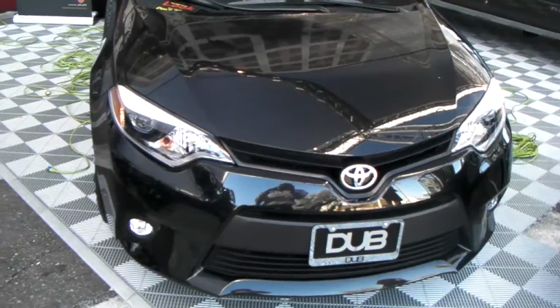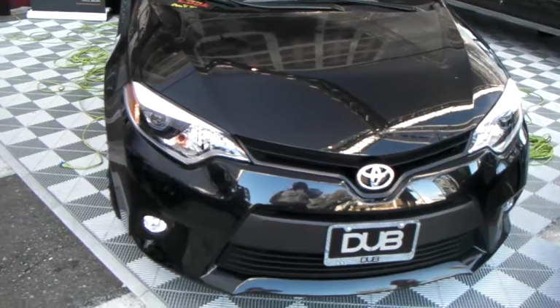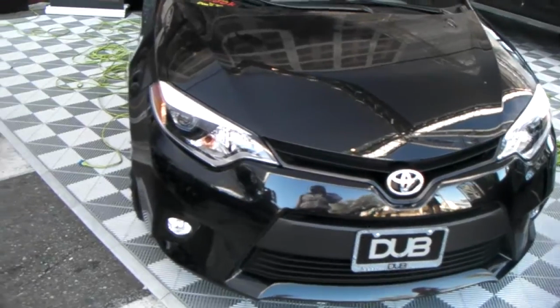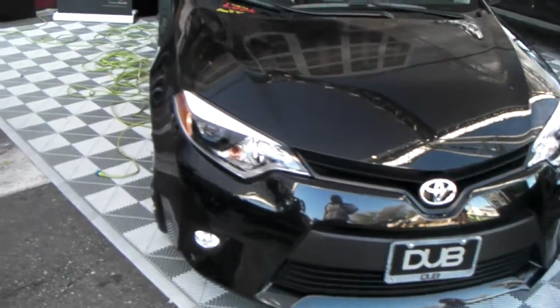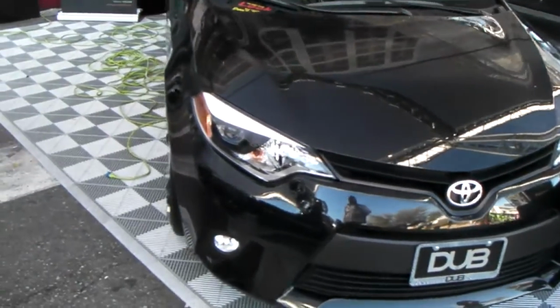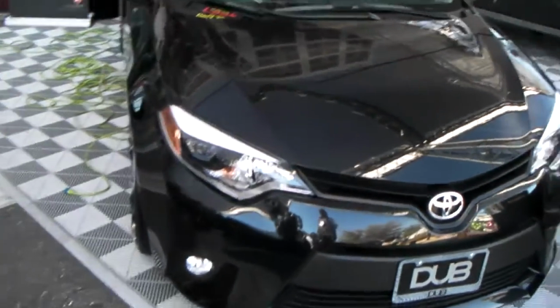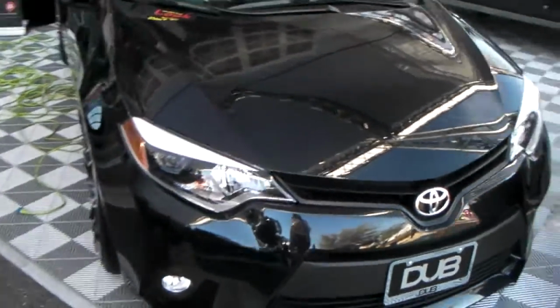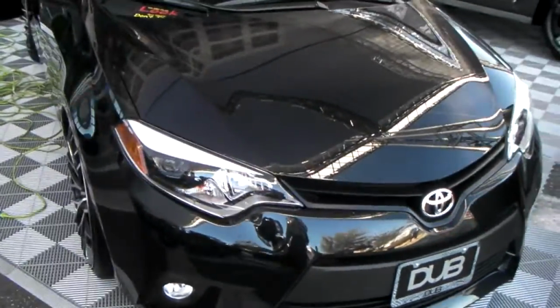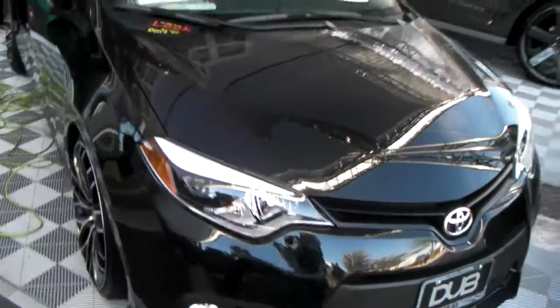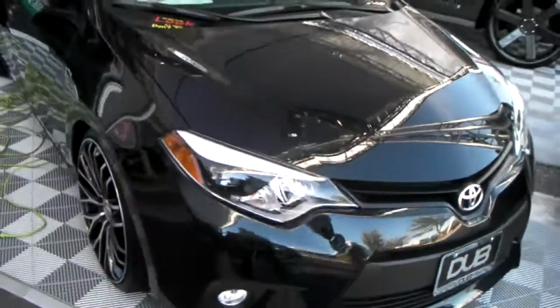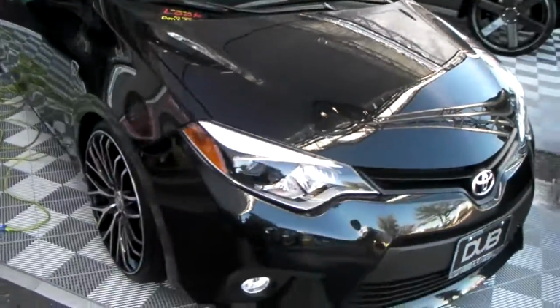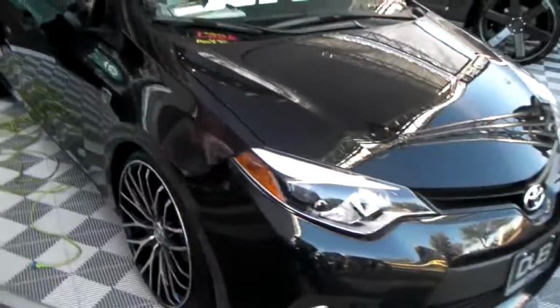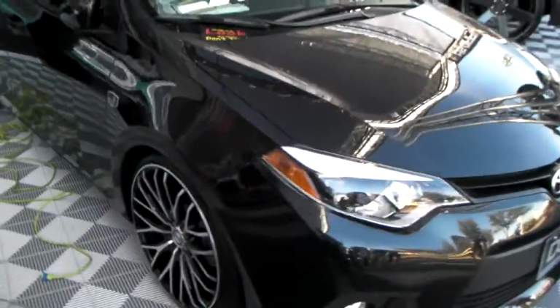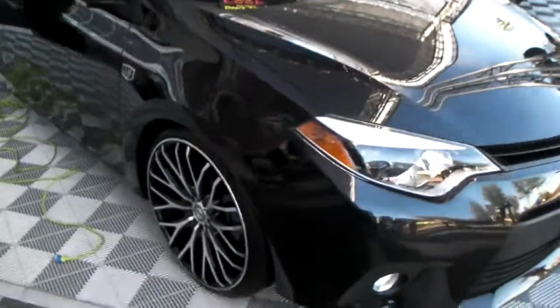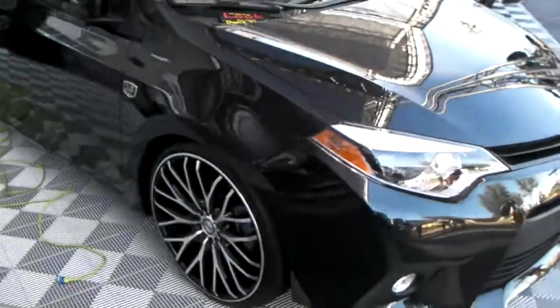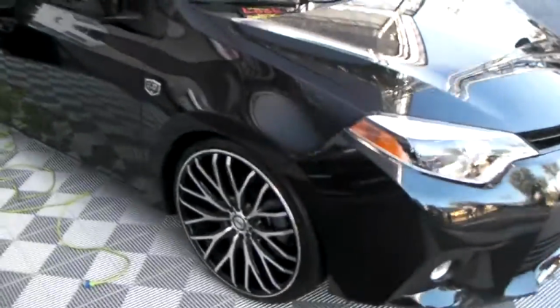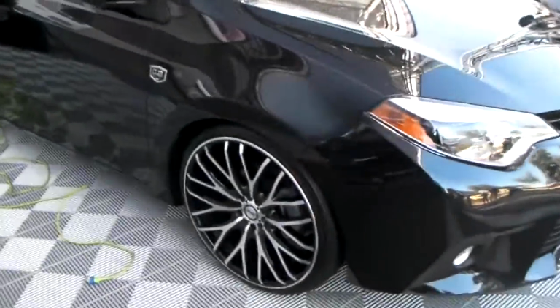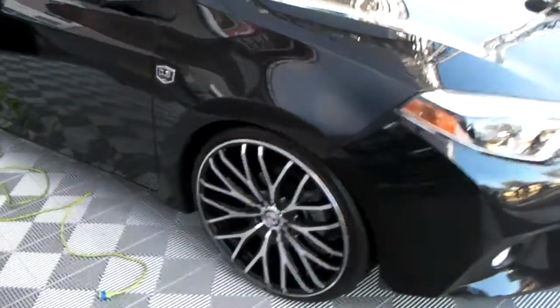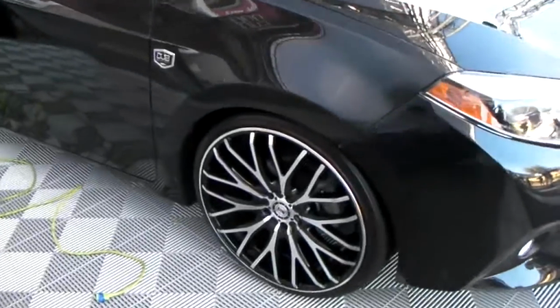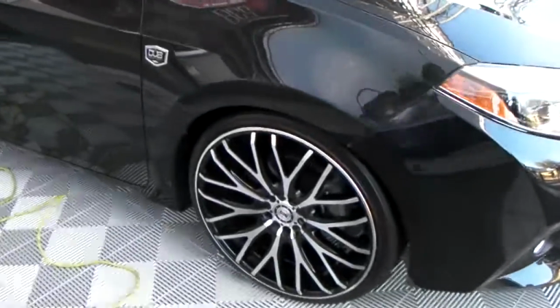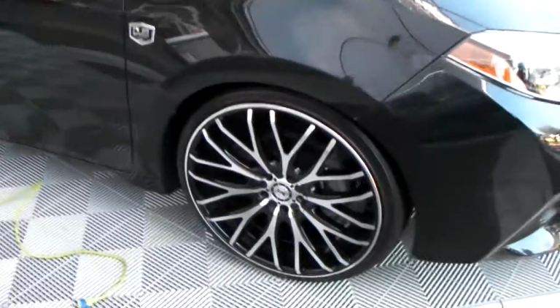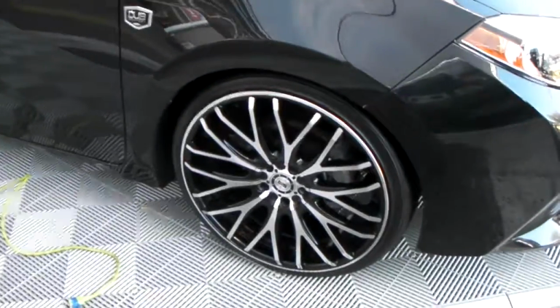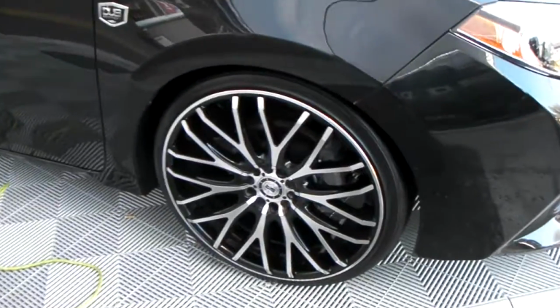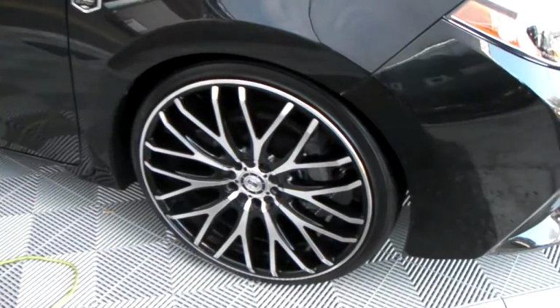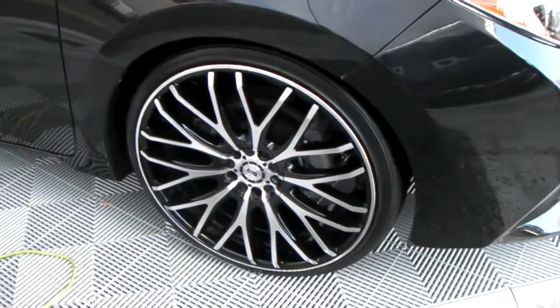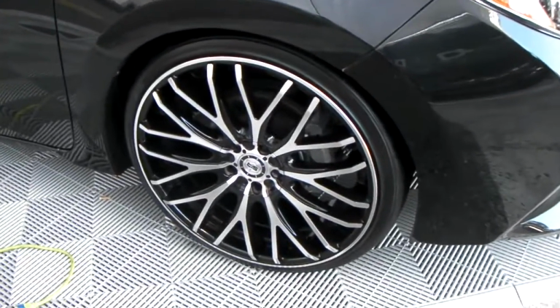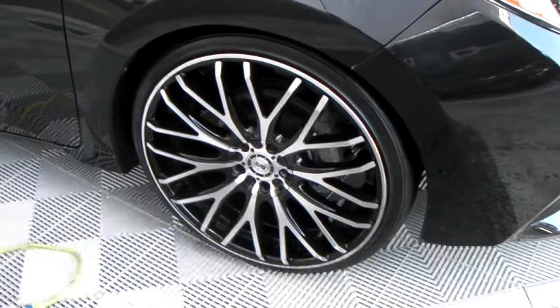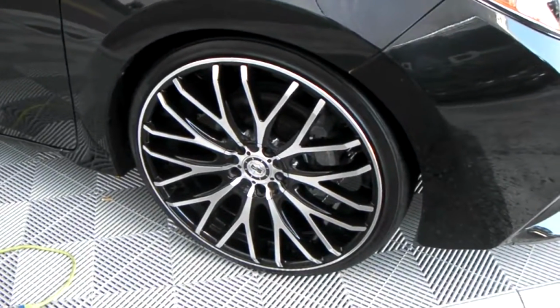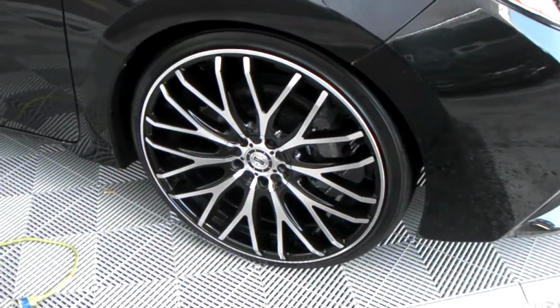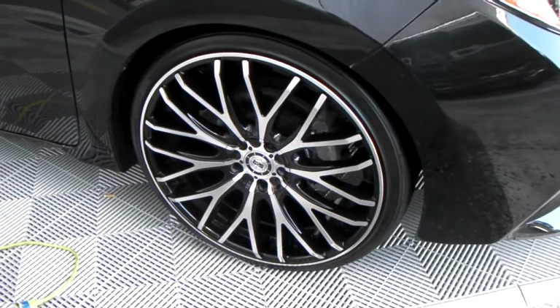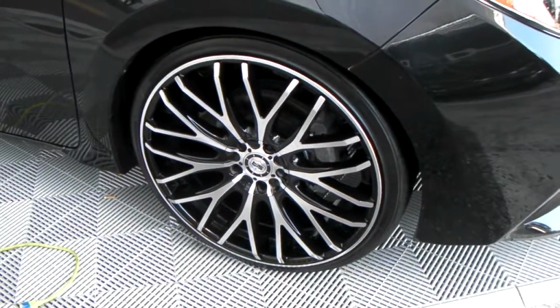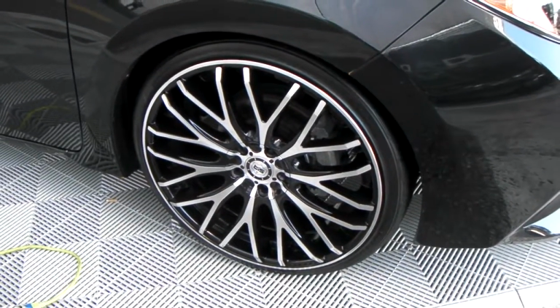This is your boy KV from Dozen Tires TV, standing in front of a brand new Toyota Corolla. Got the TIS — I believe this is the 537 MB, may be mistaken.